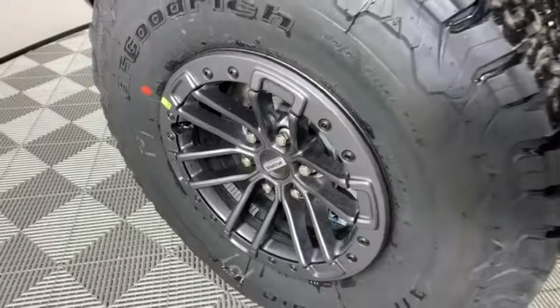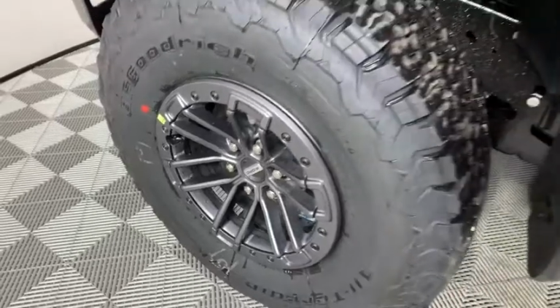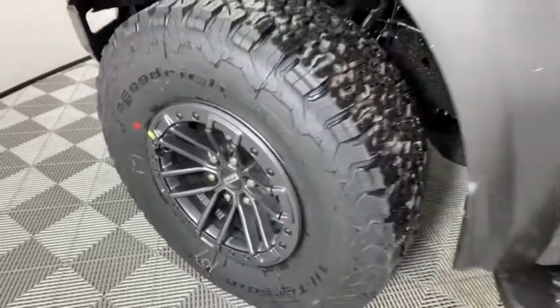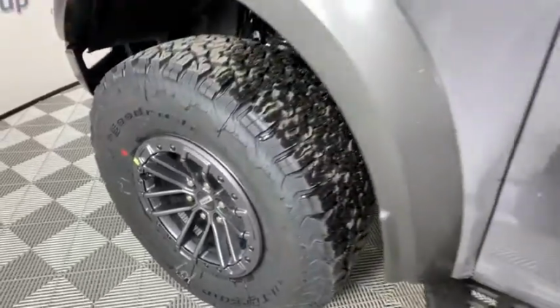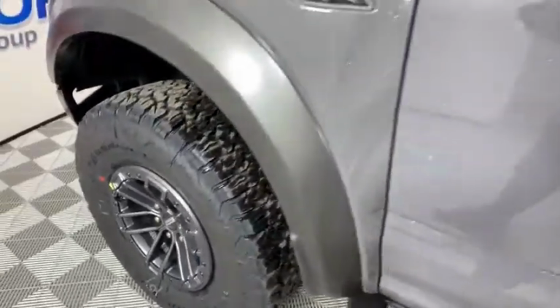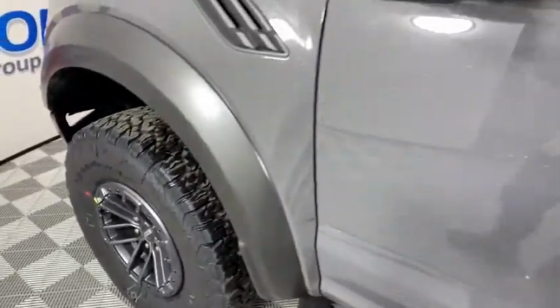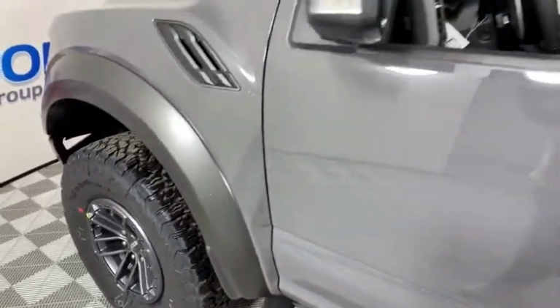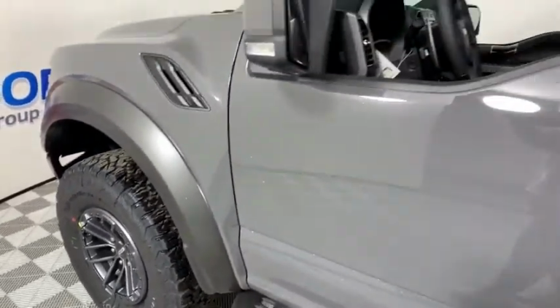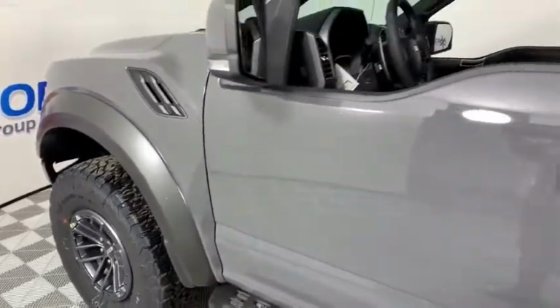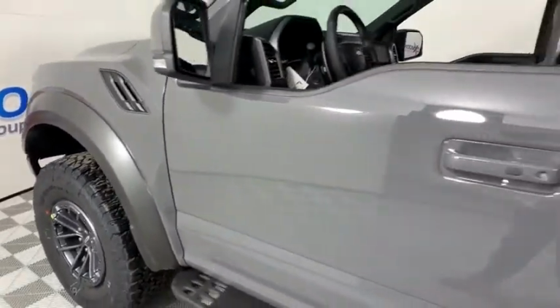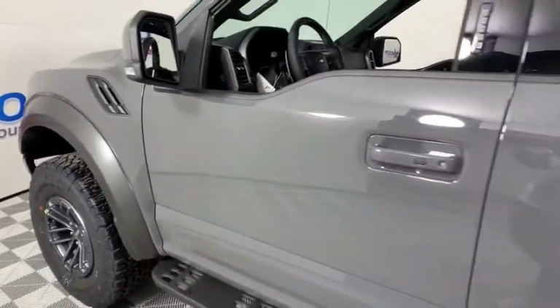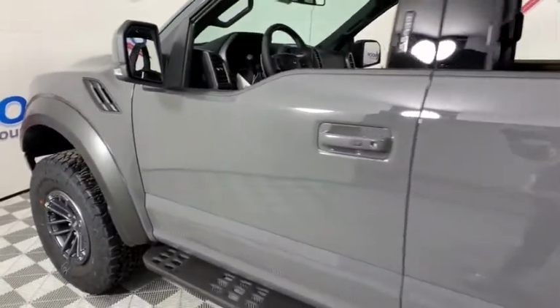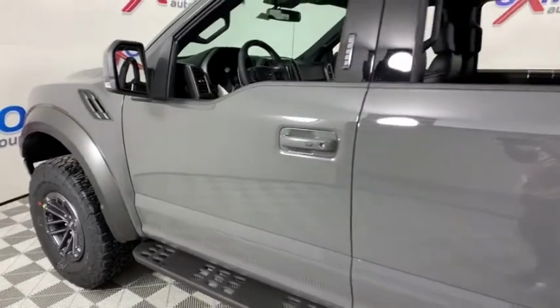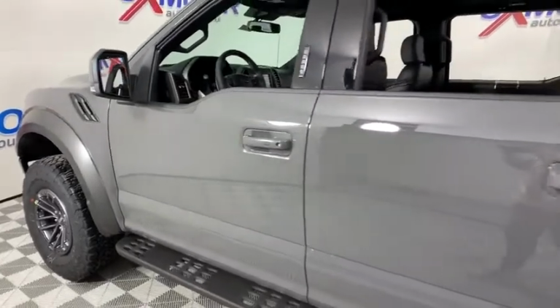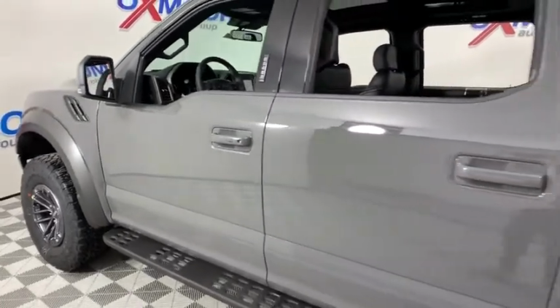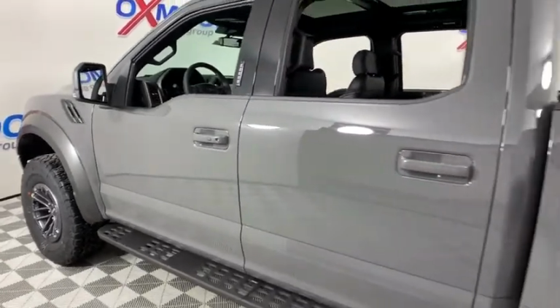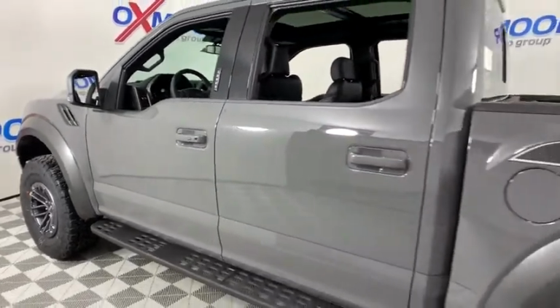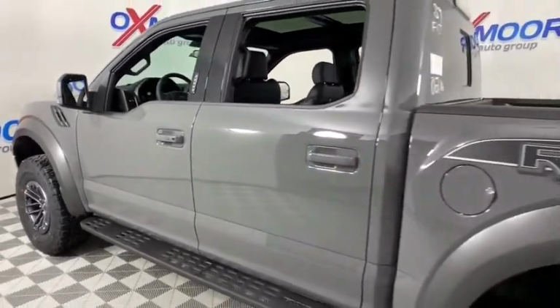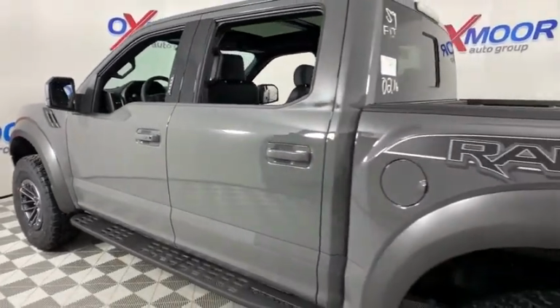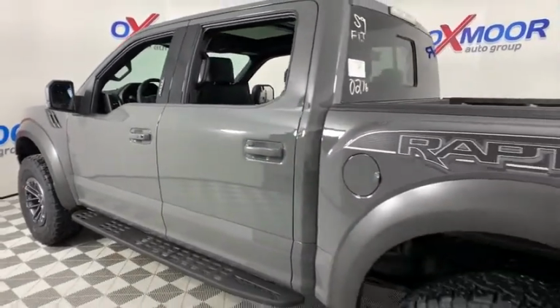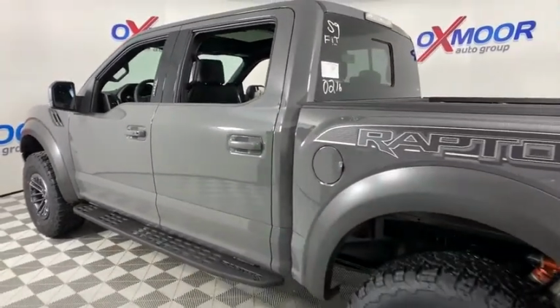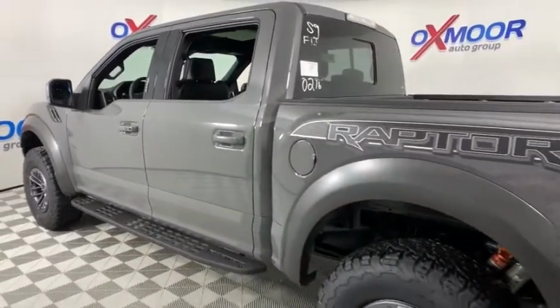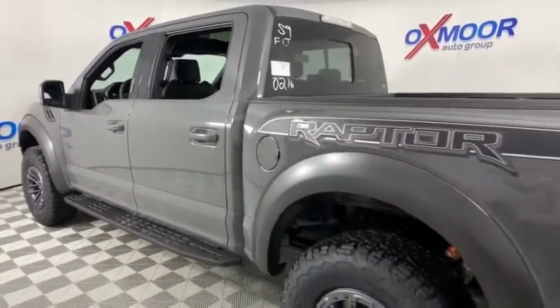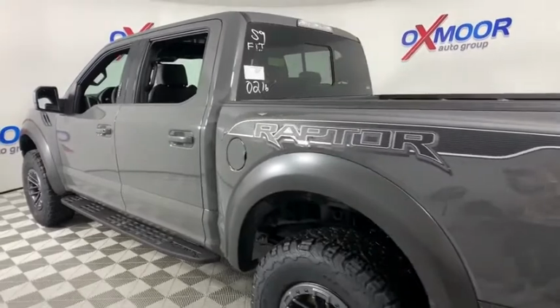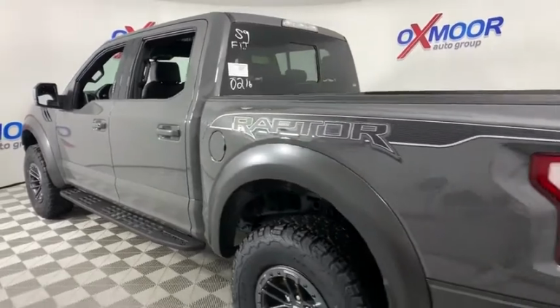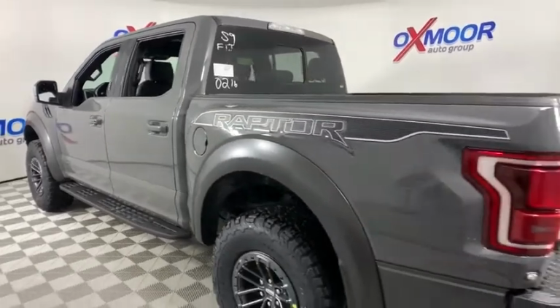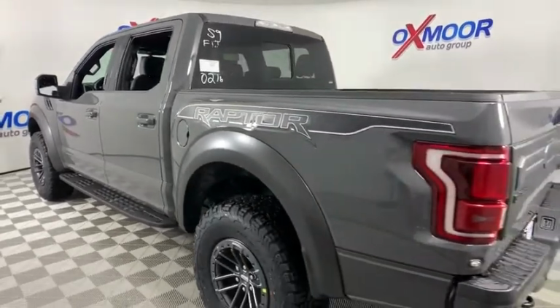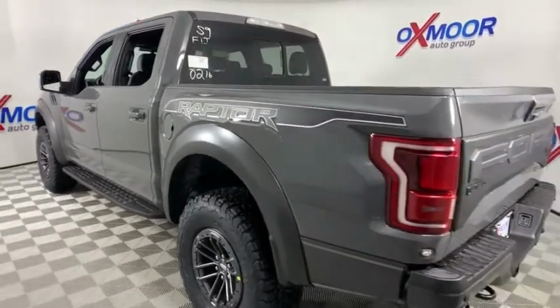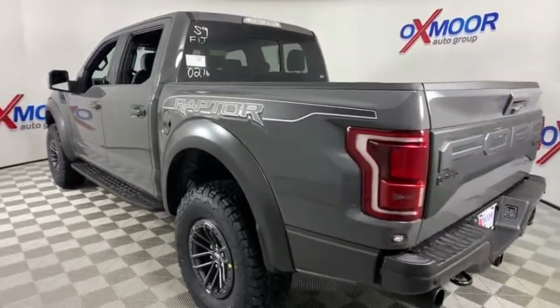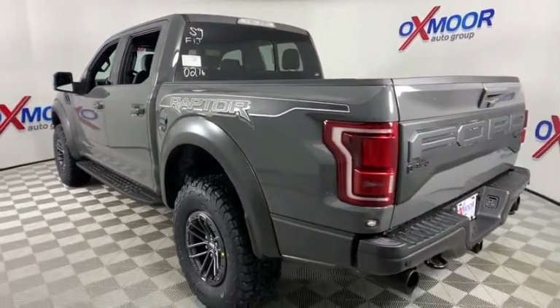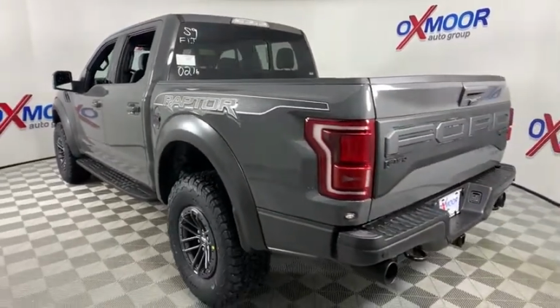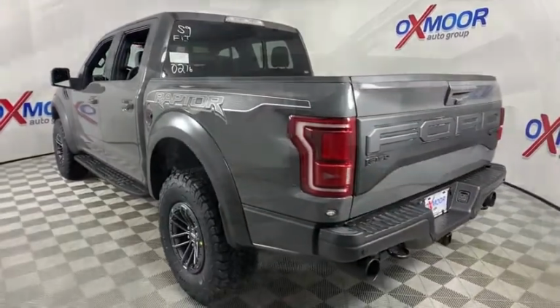We are pleased to show you the 2020 Ford F-150. A Ford F-150 knows how to handle any situation. It's built to follow orders. No whining. This vehicle has less than 100 miles.